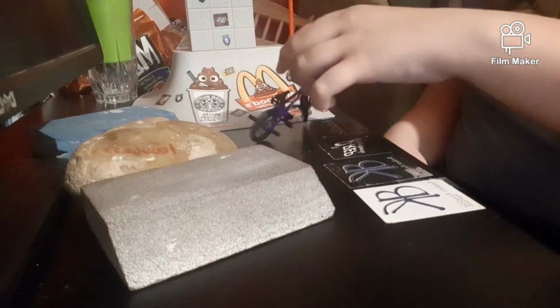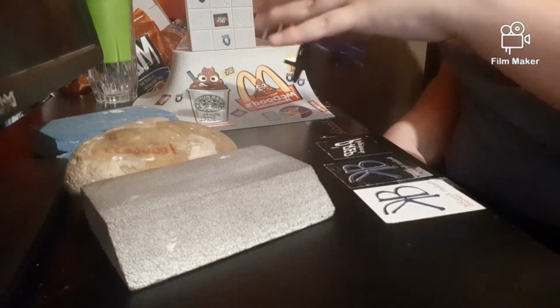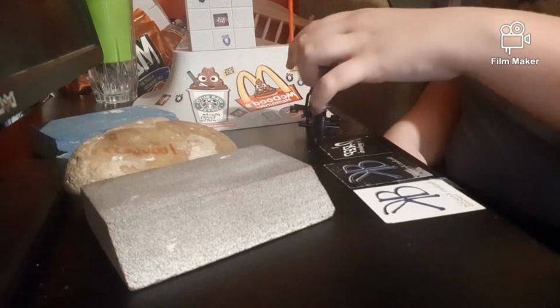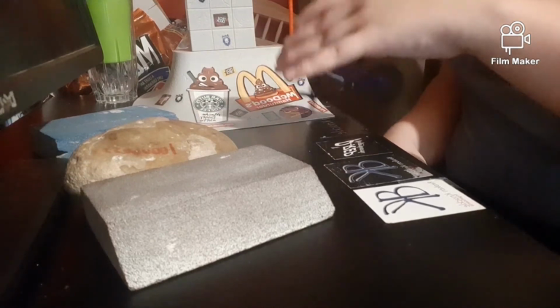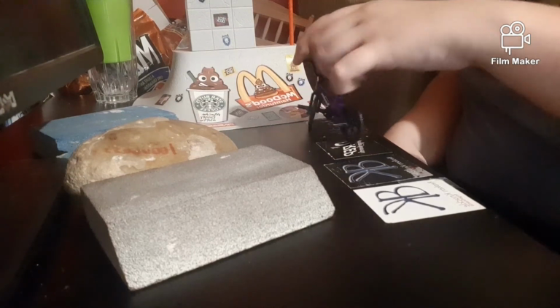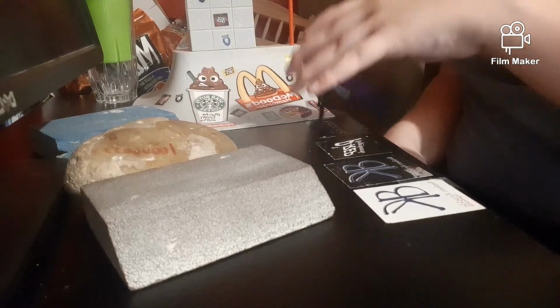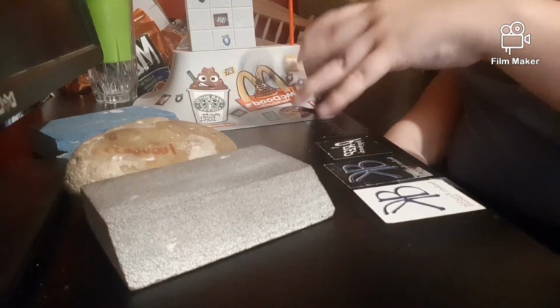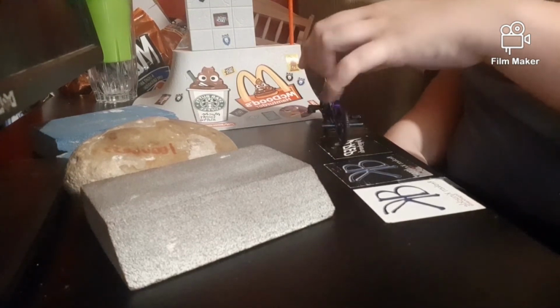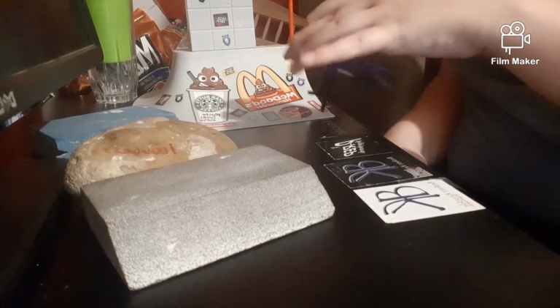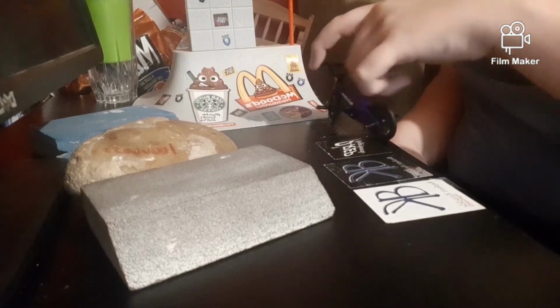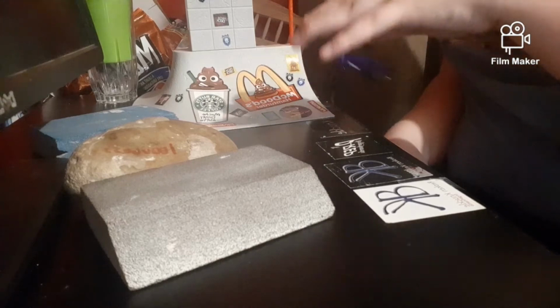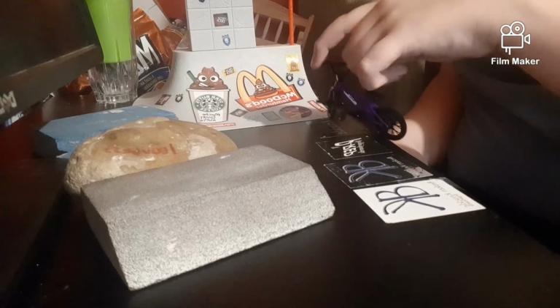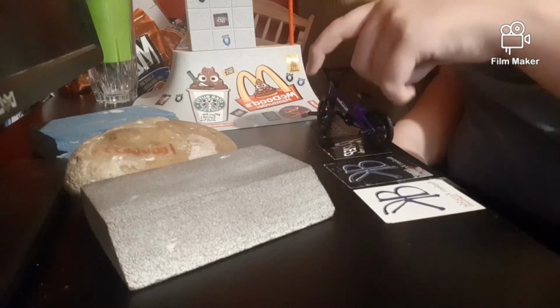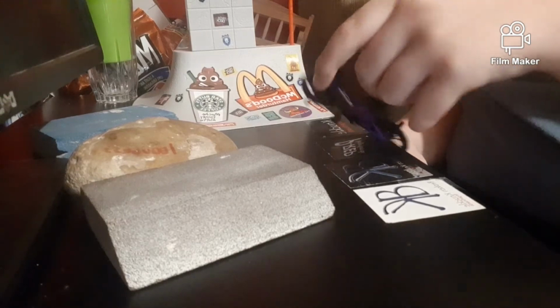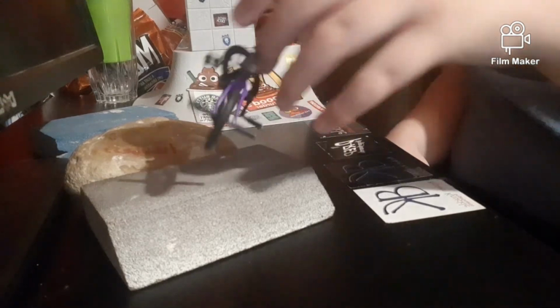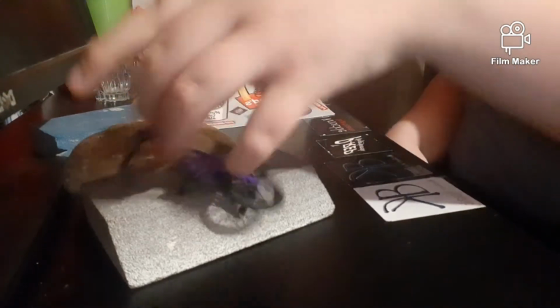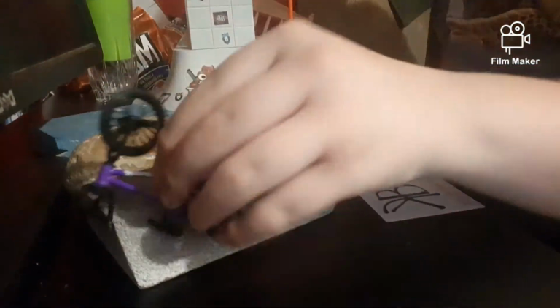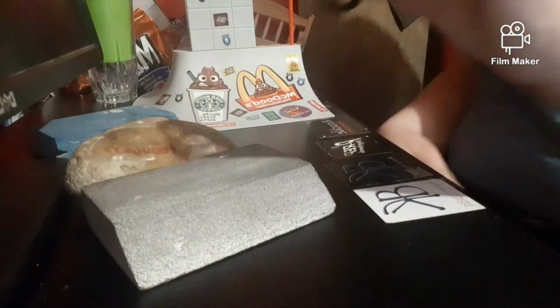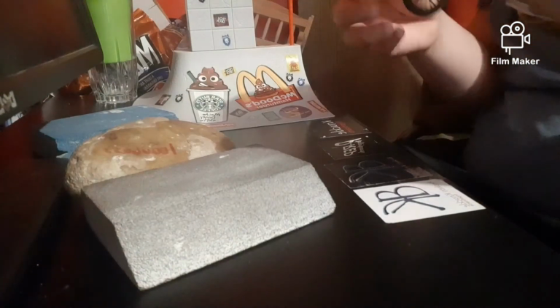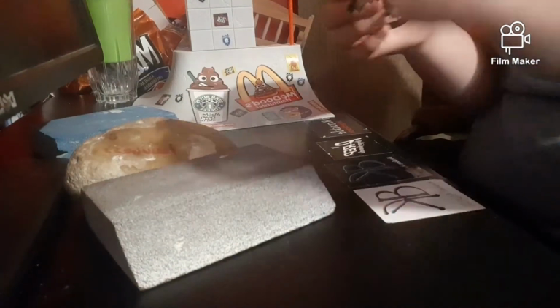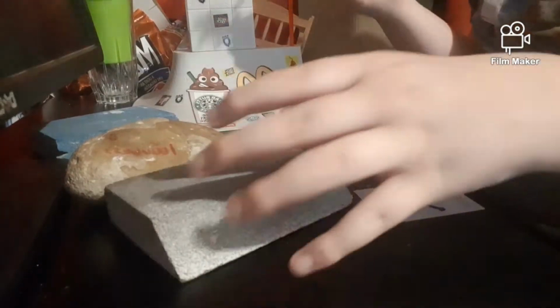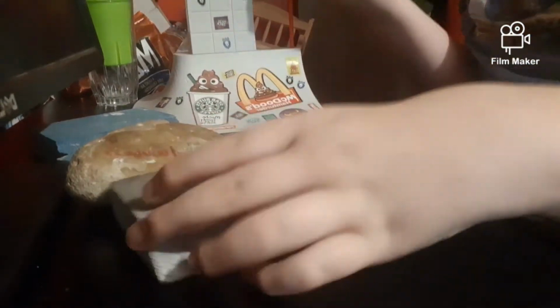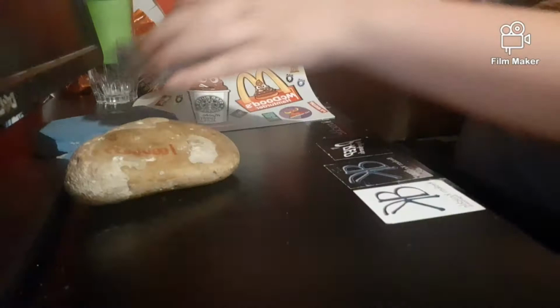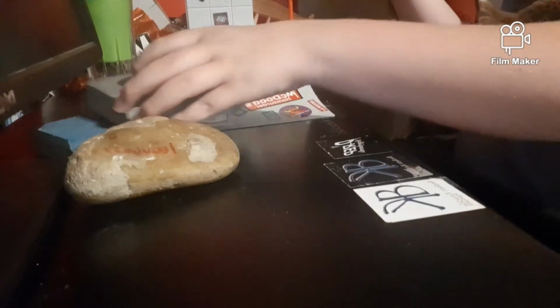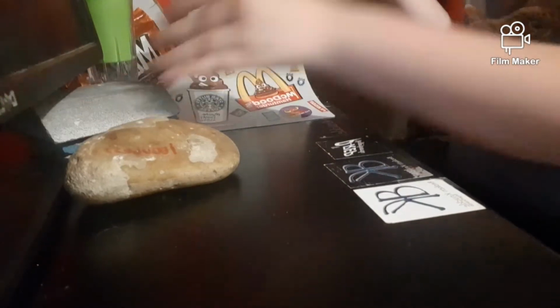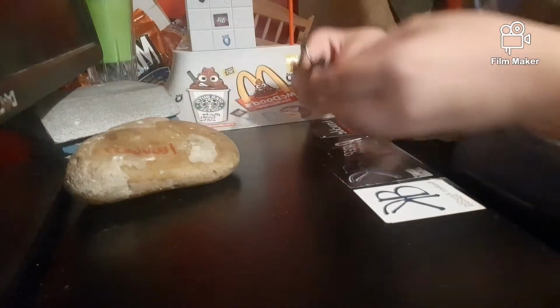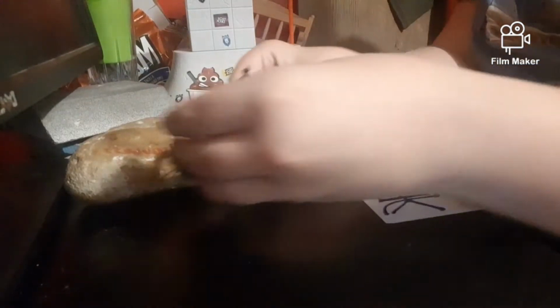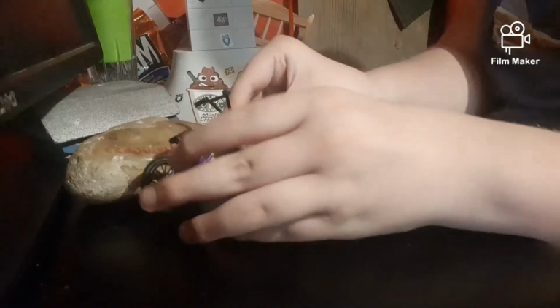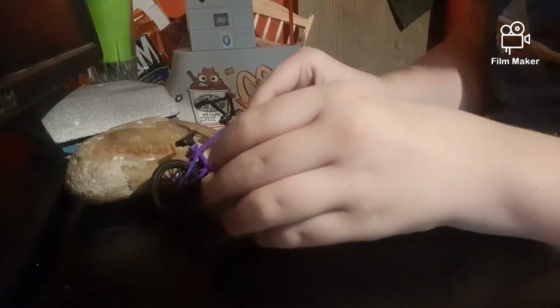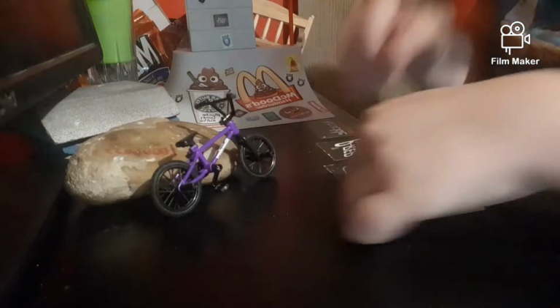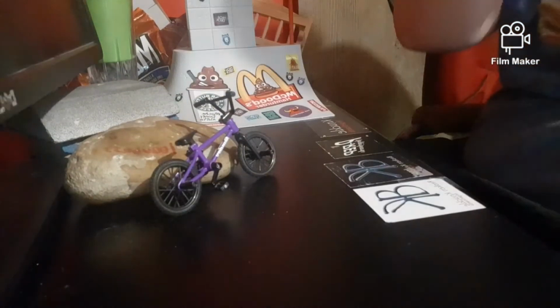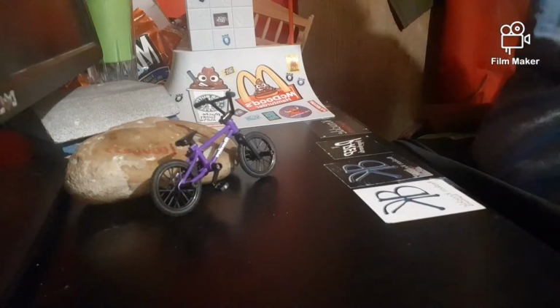That's how you do a tailwhip on a flick tricks. And if I learn to bar spin, I'll probably do a video on it. People call it a flick tricks. But in Canada, where I am currently in 2020, it's called a Tectect BMX.